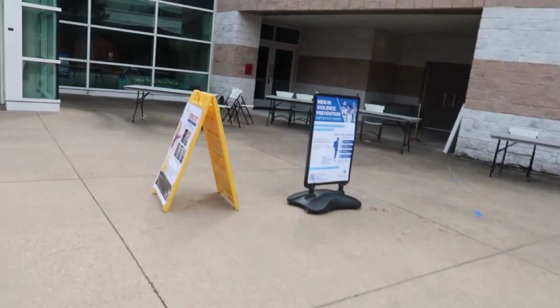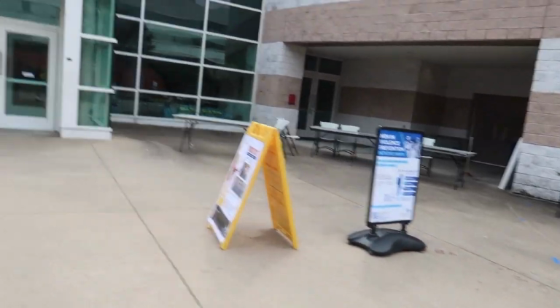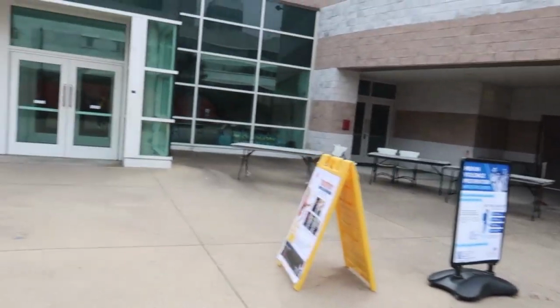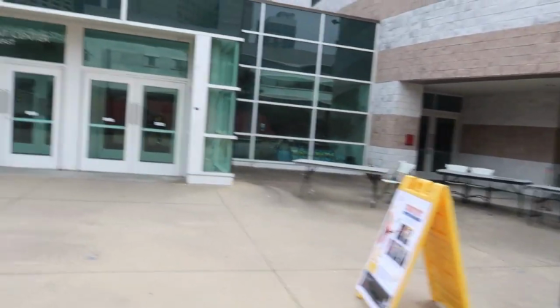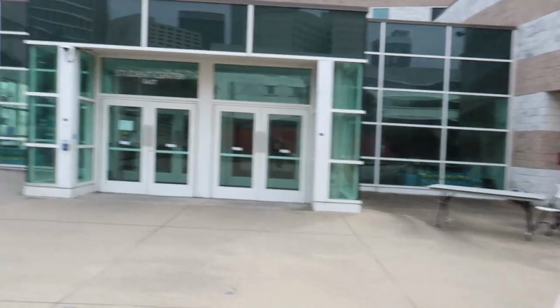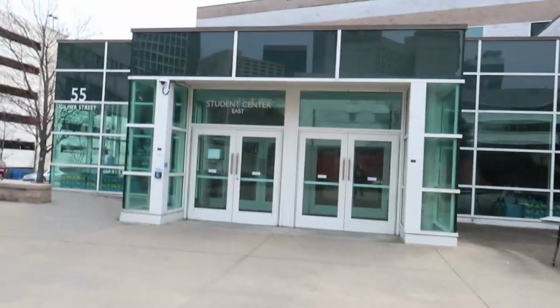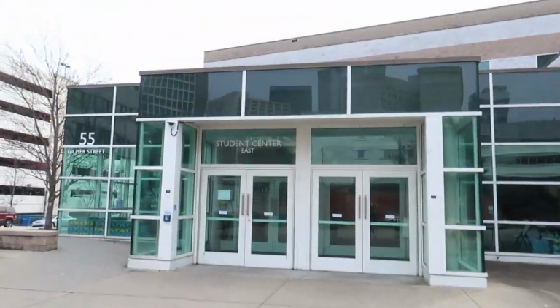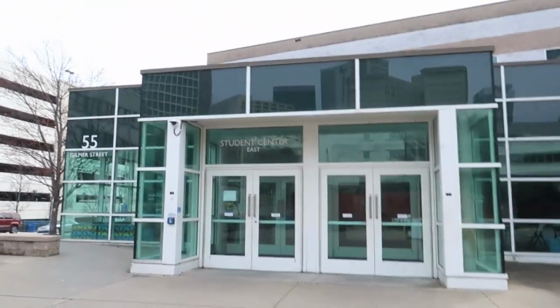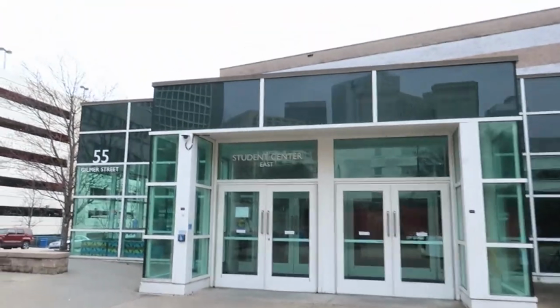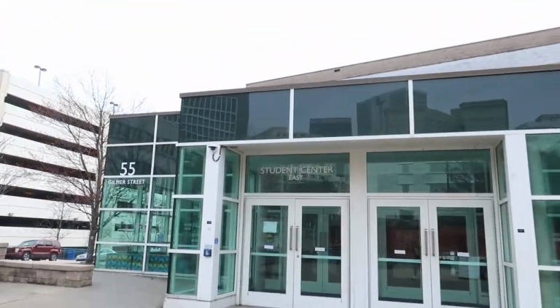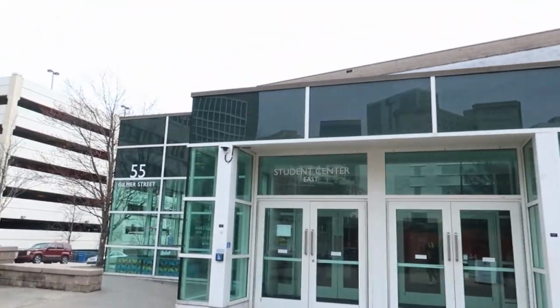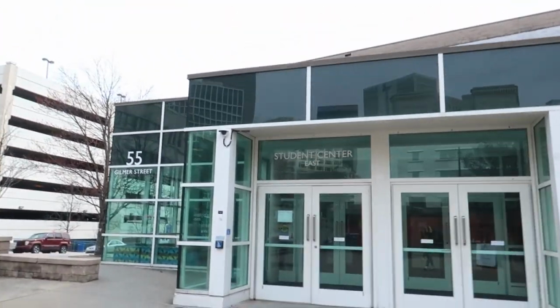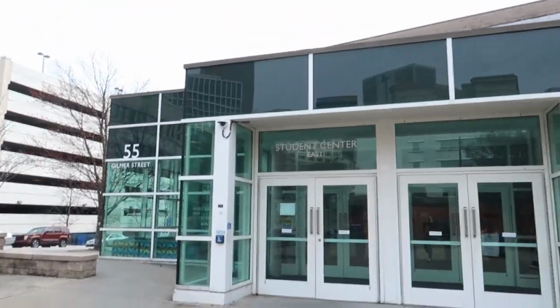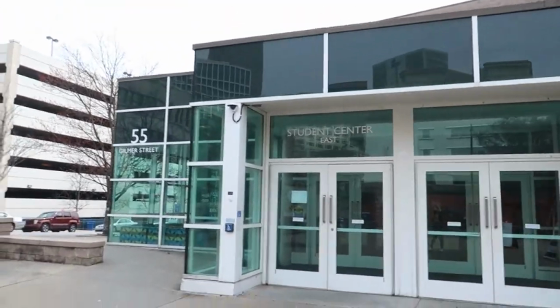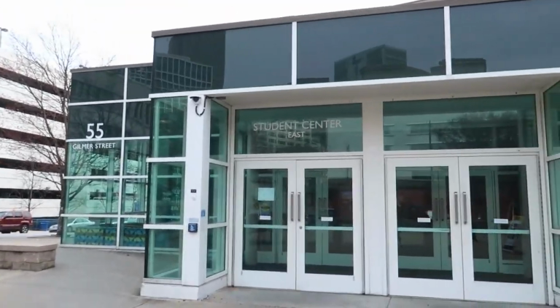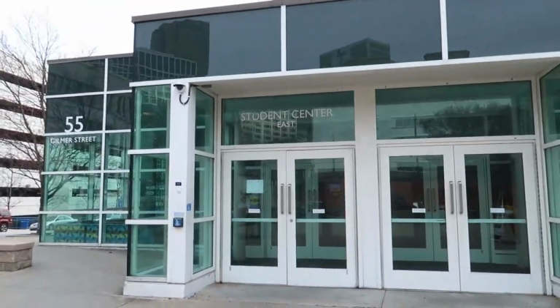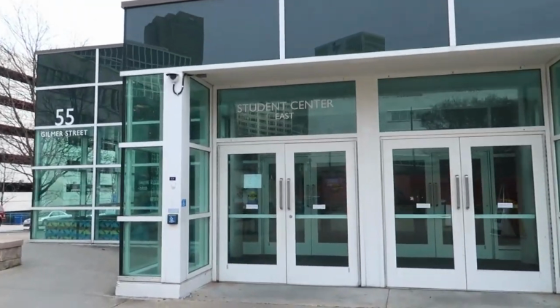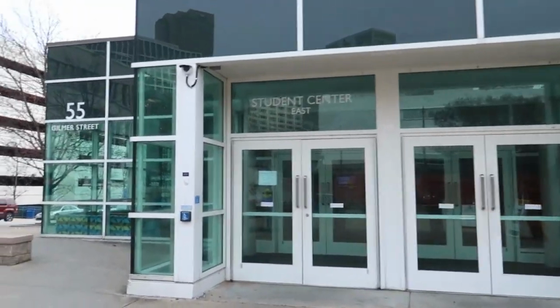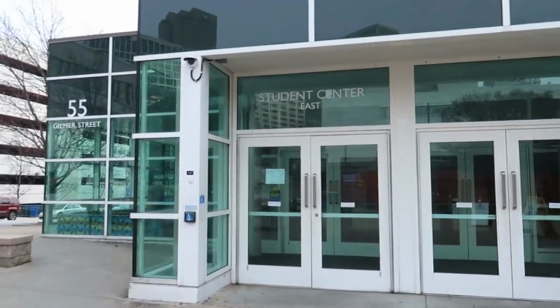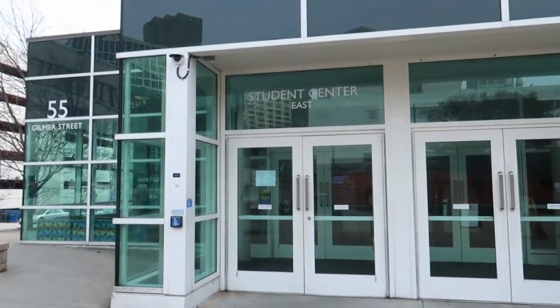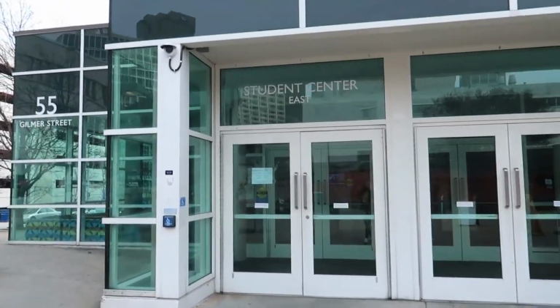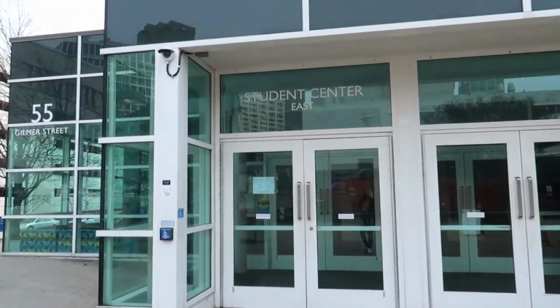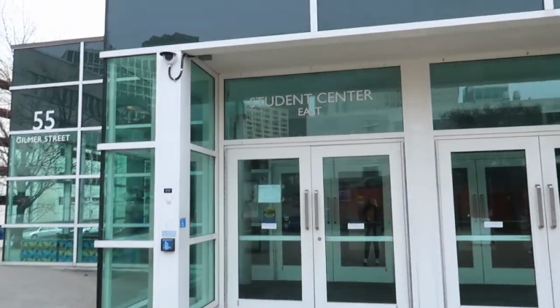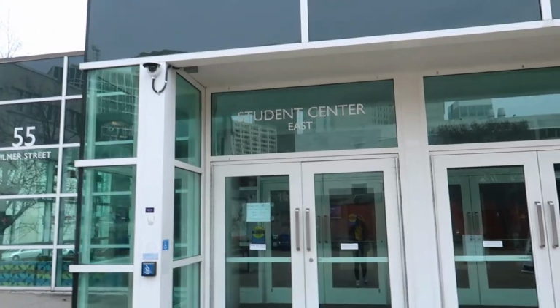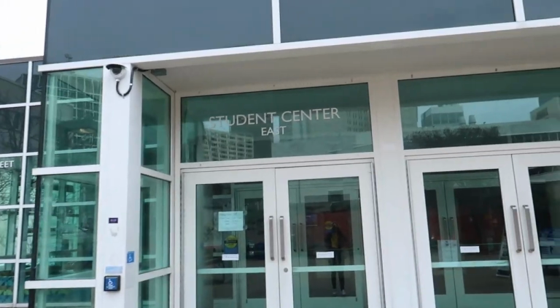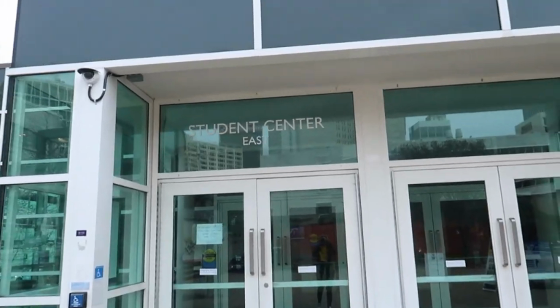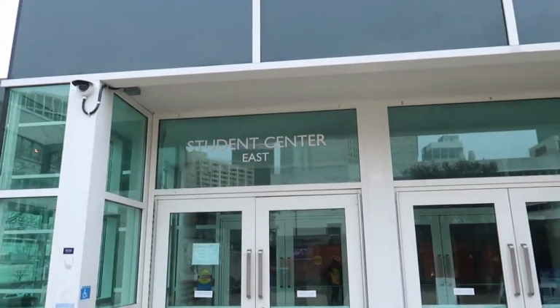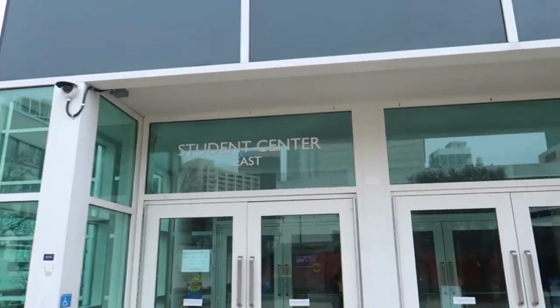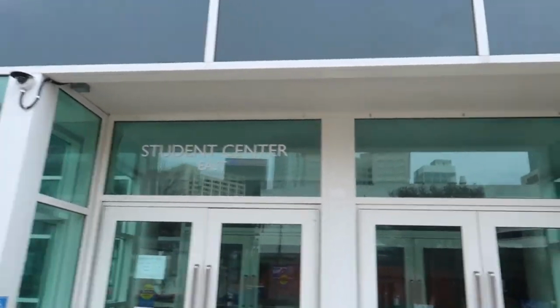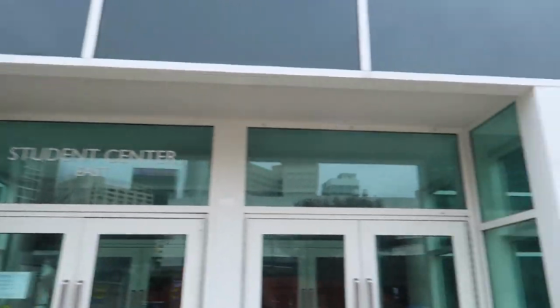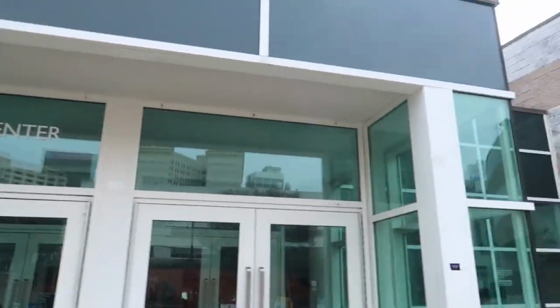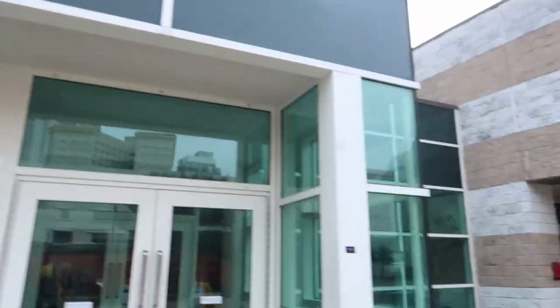This is the student center. This is where everybody really is when it's hot outside — this is where everybody hangs out. Student Center East, and we have Student Center West.